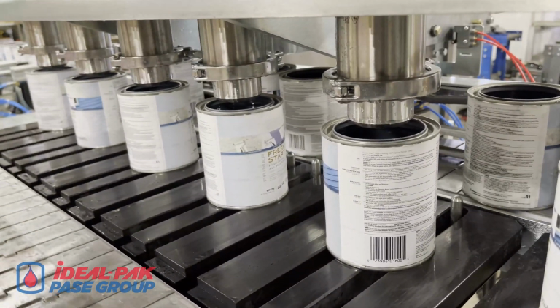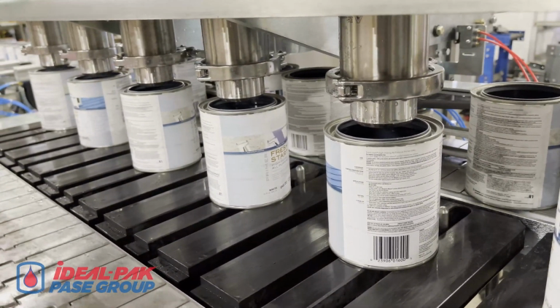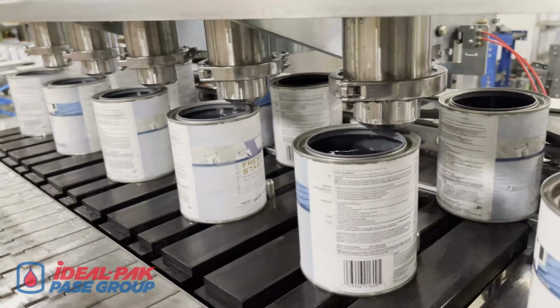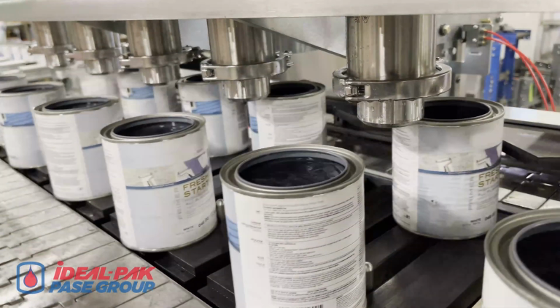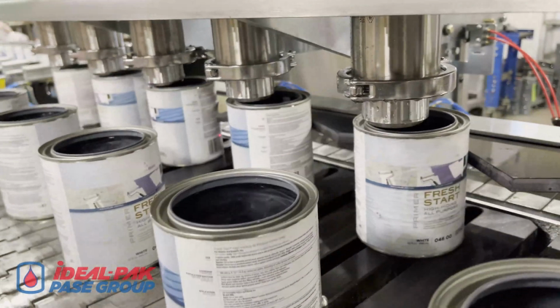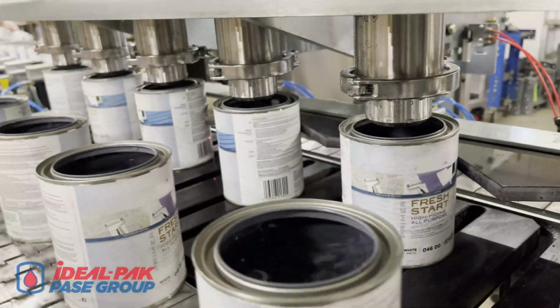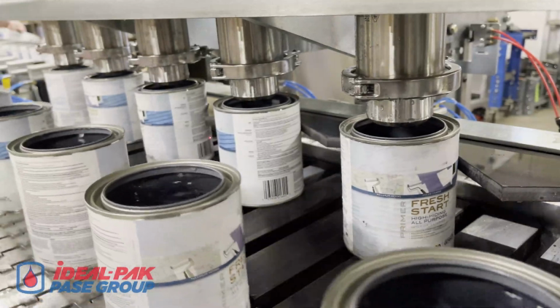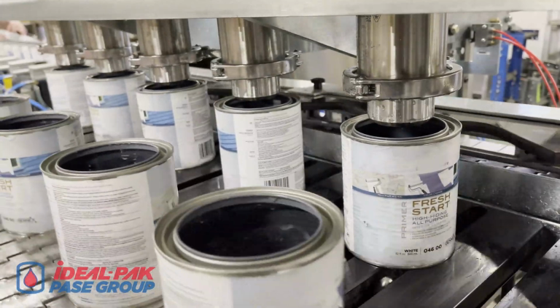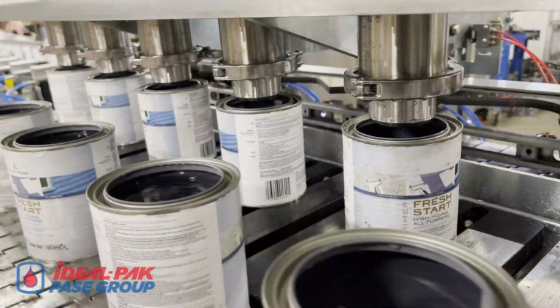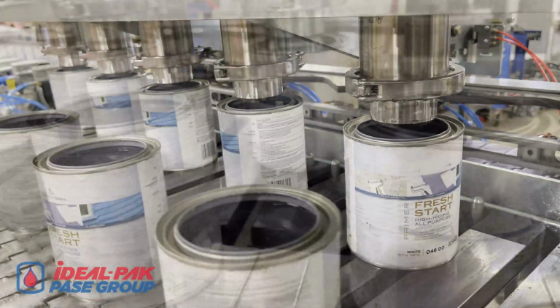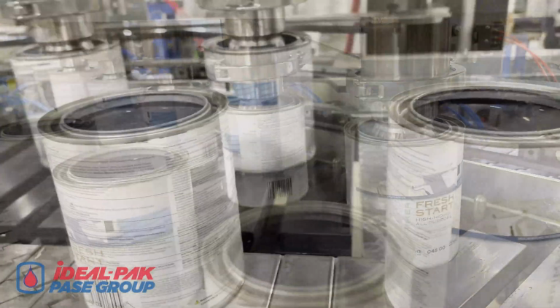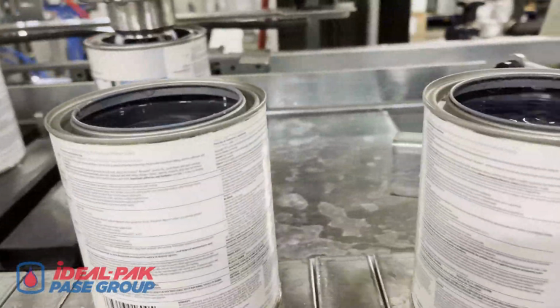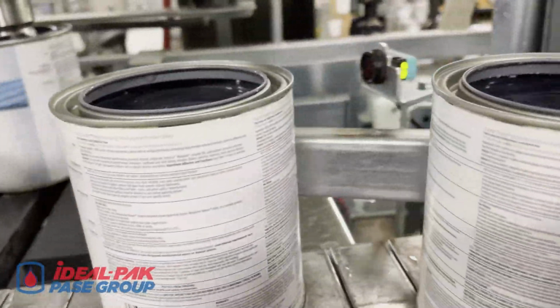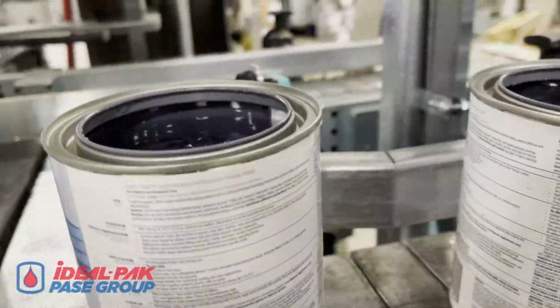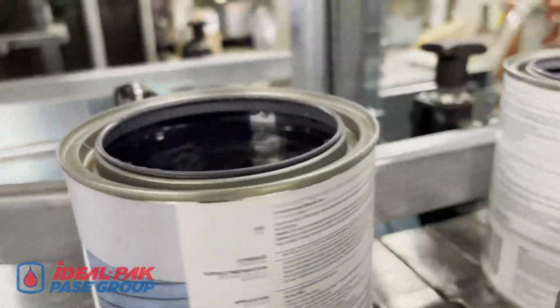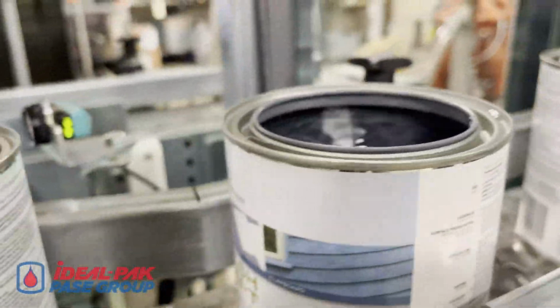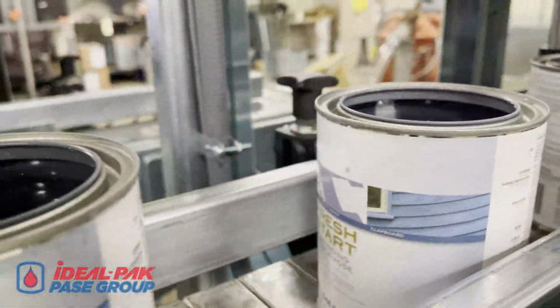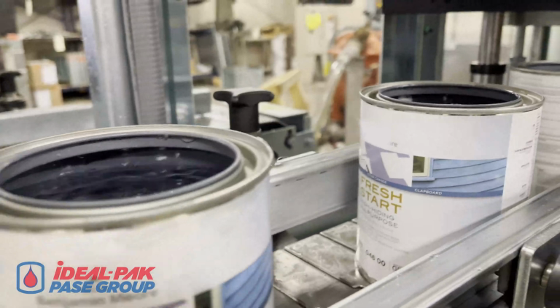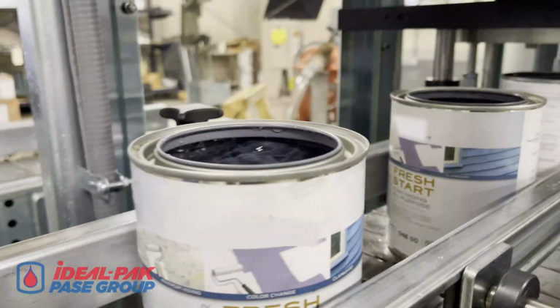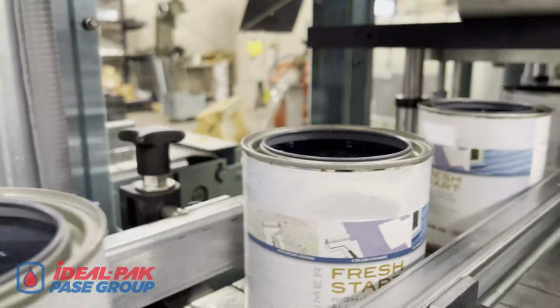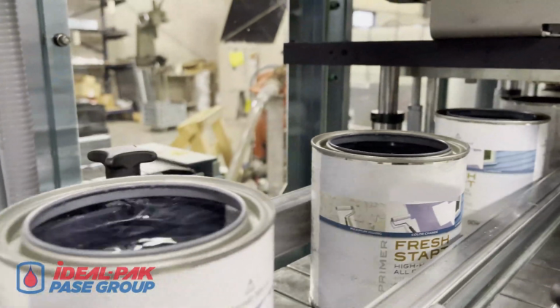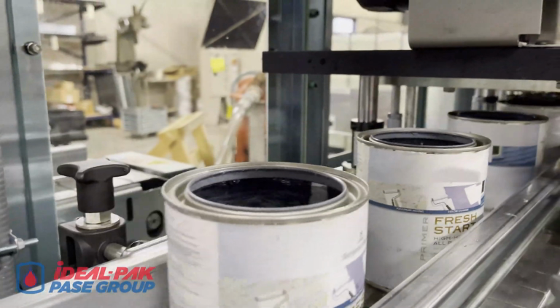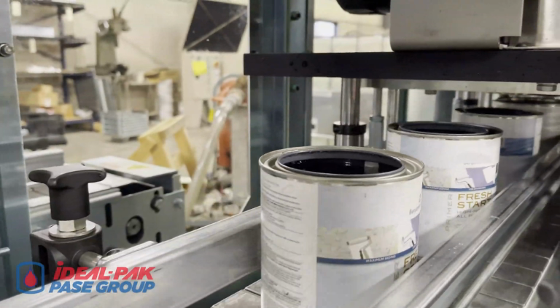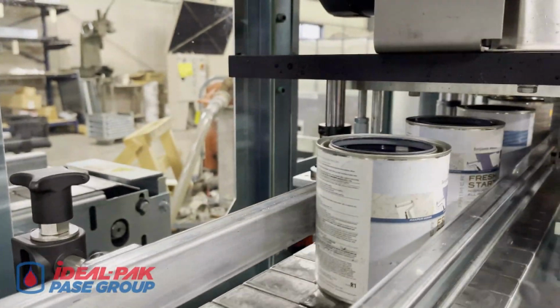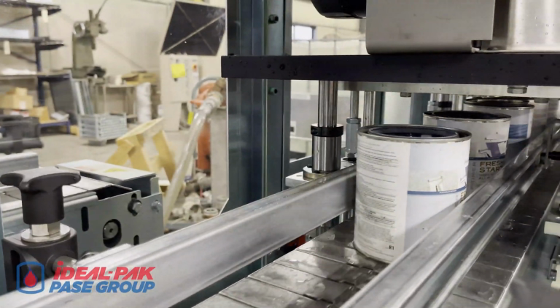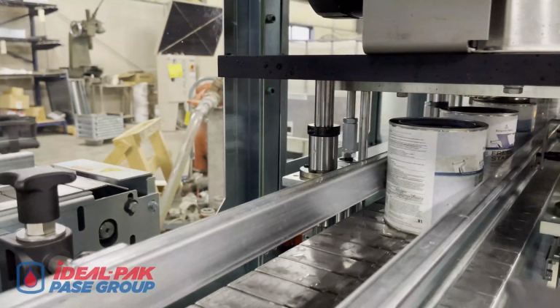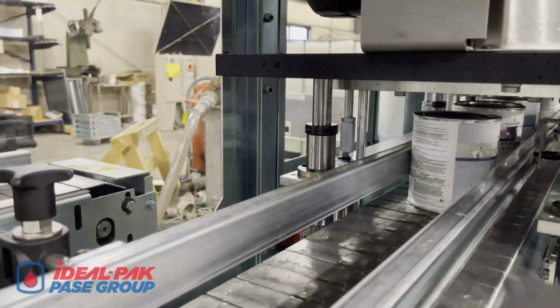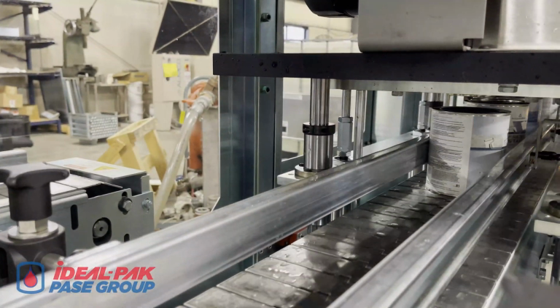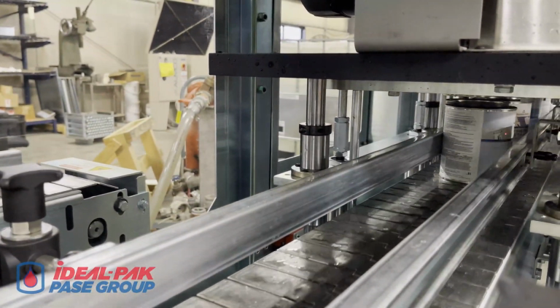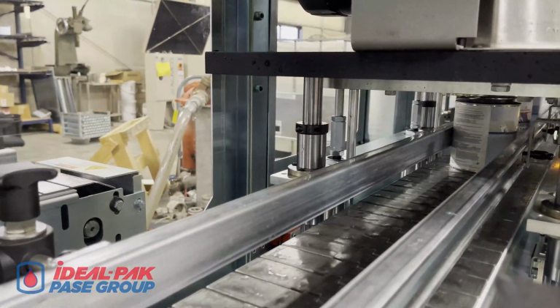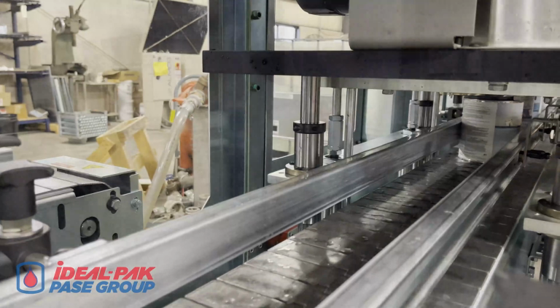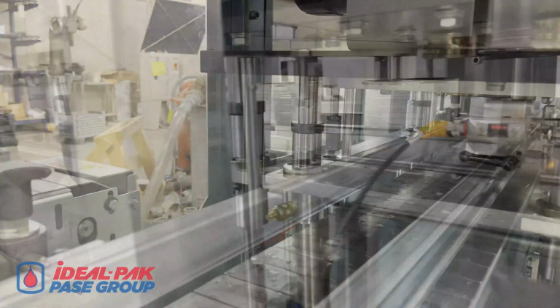A lateral transfer arm moves filled containers onto the lid-placing conveyor. Filled quart containers advance under the high-speed lid placer, and gallon metal containers are filled and laterally transported the same way.